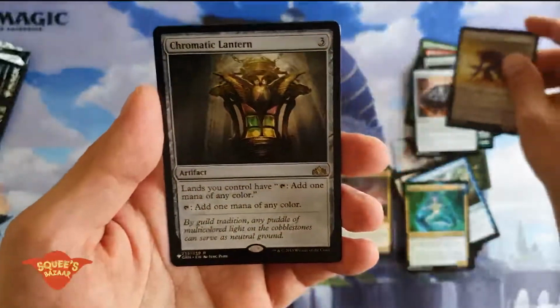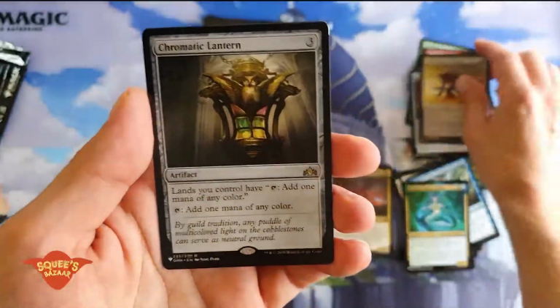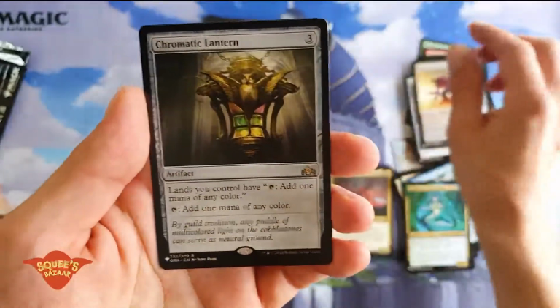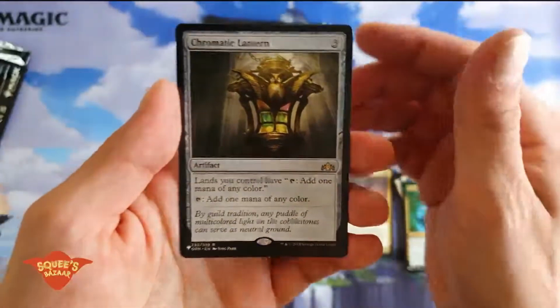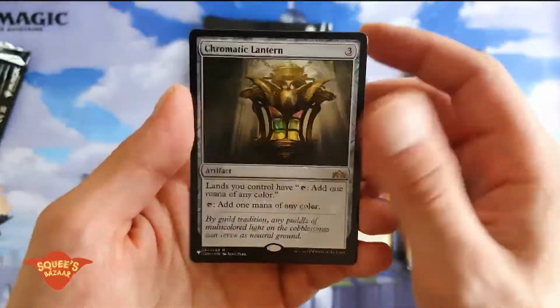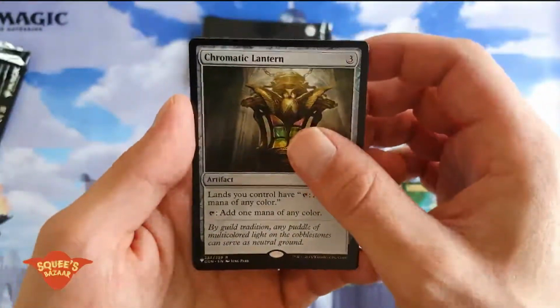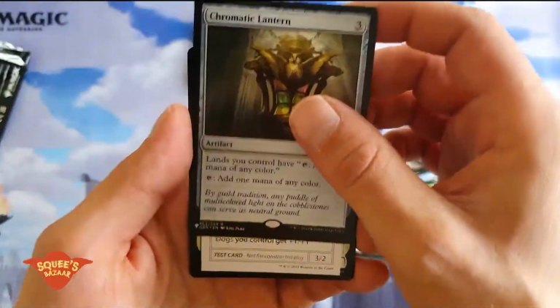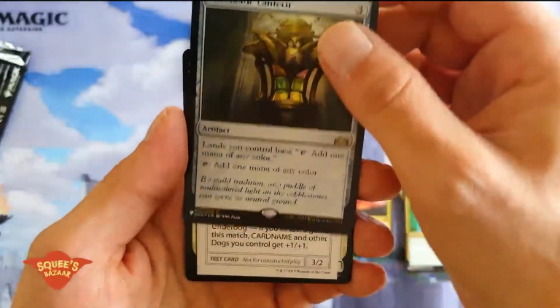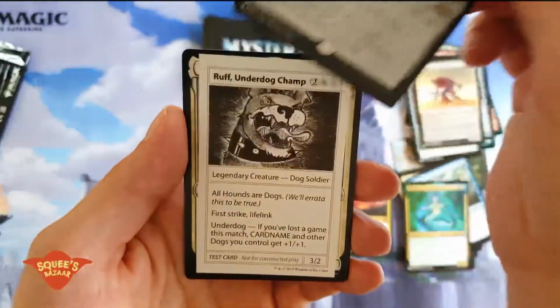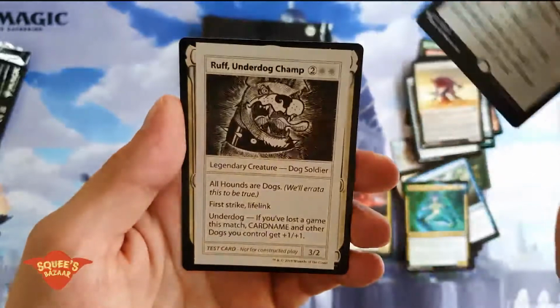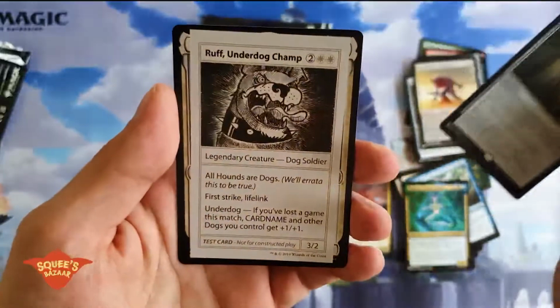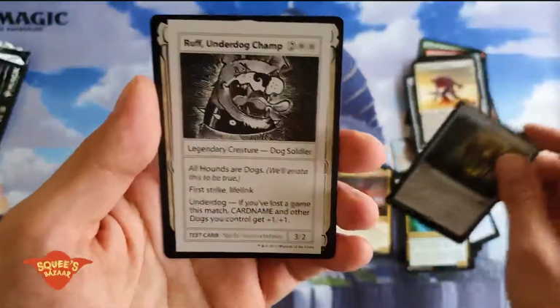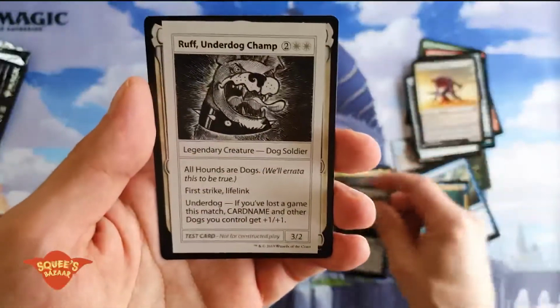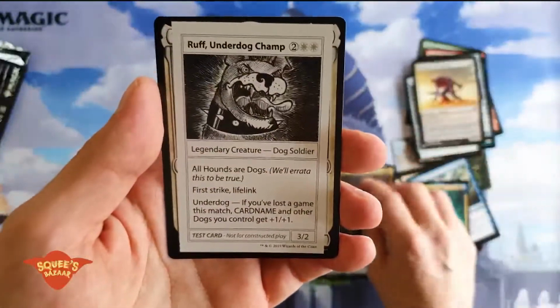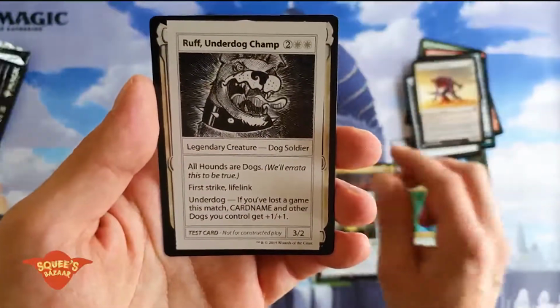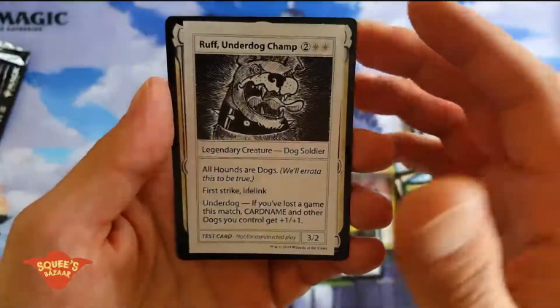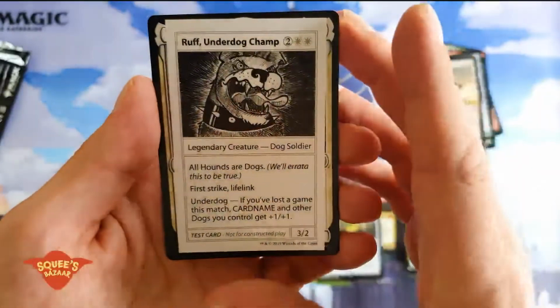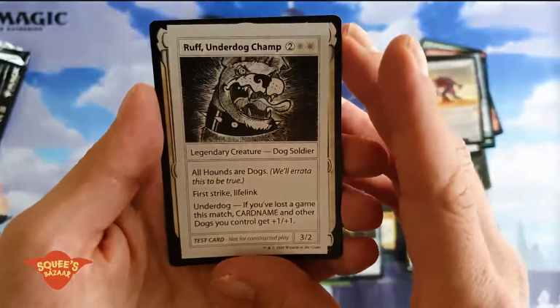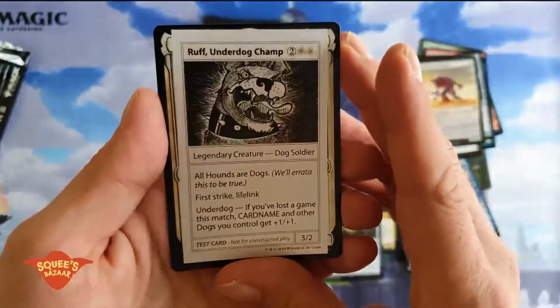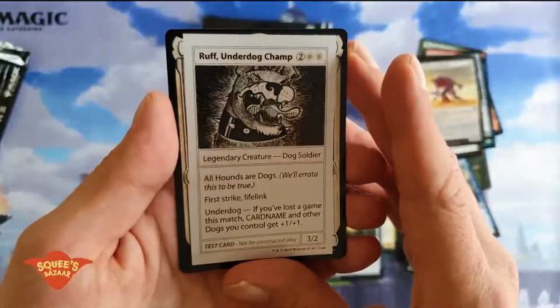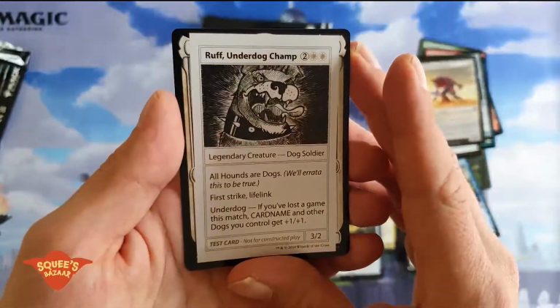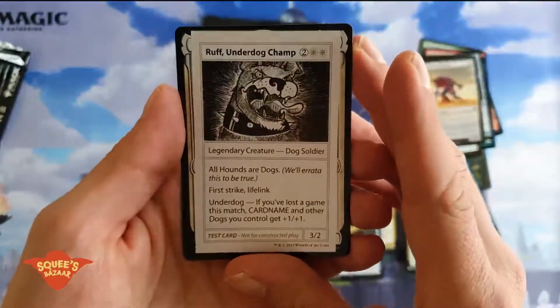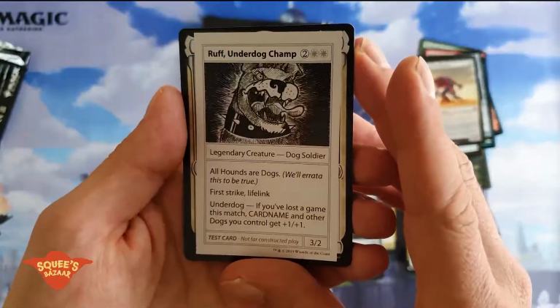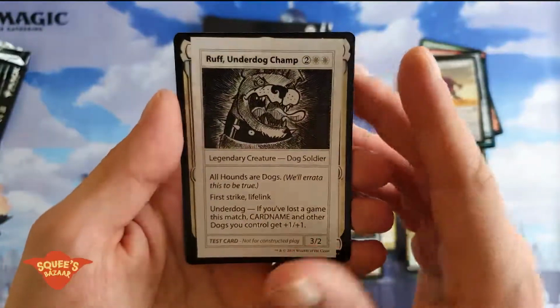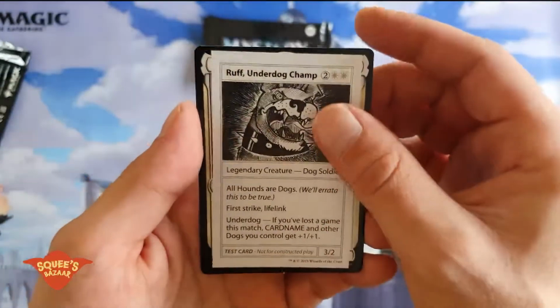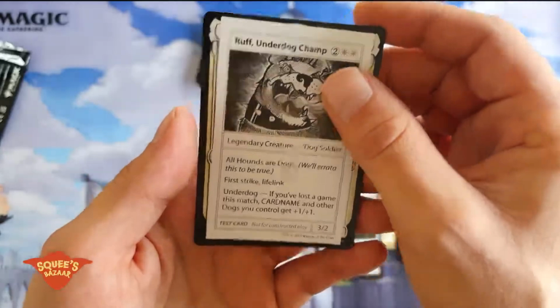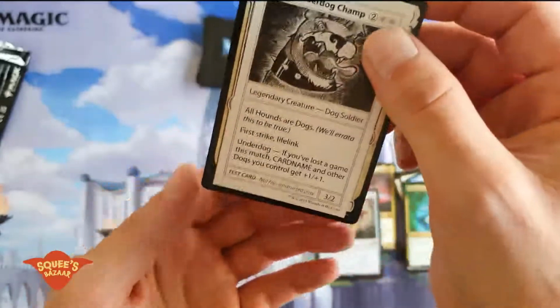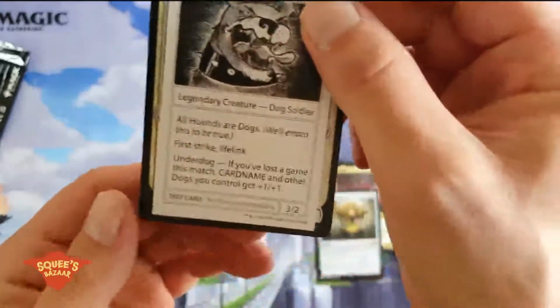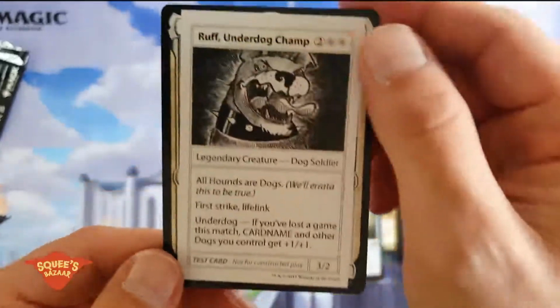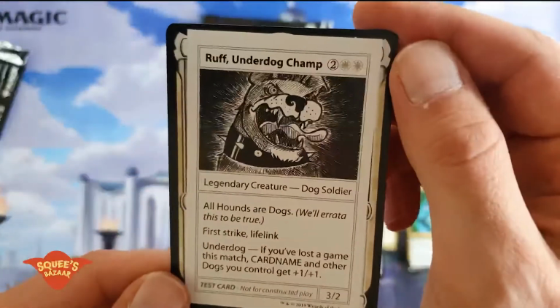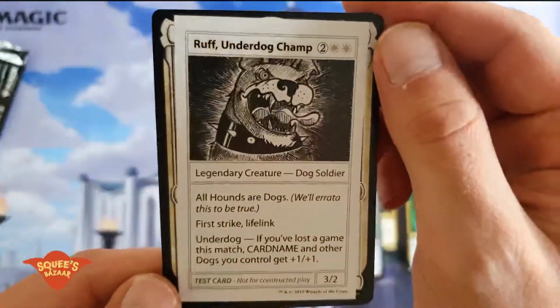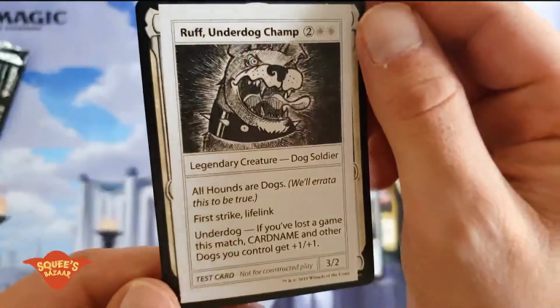And a Chromatic Lantern — great hit. And here's the weird card we were talking about: Rough Underdog Champ. Weird cards, I'm telling you.